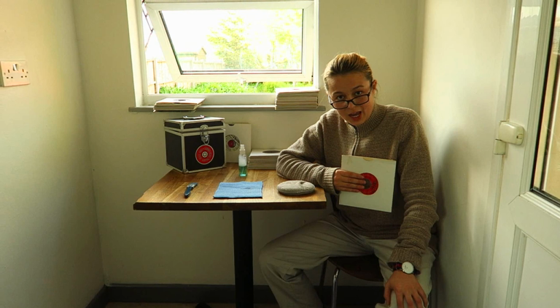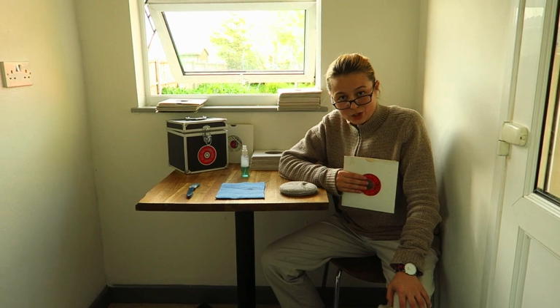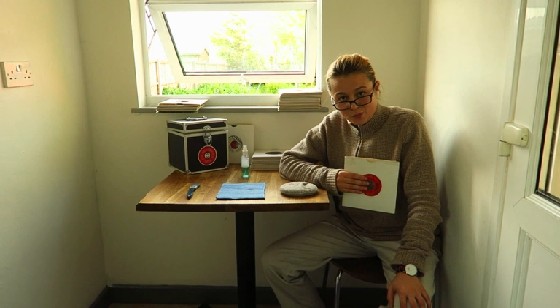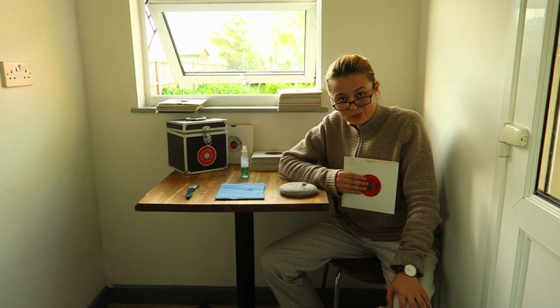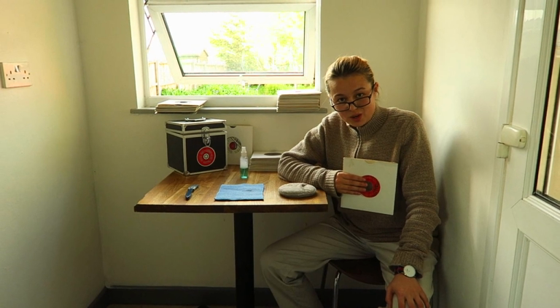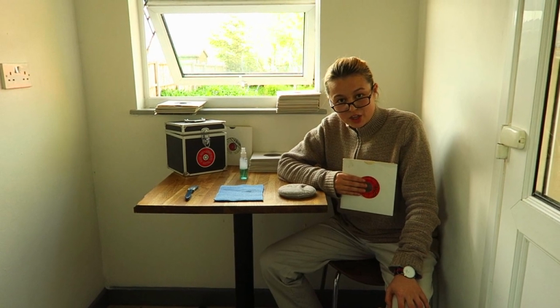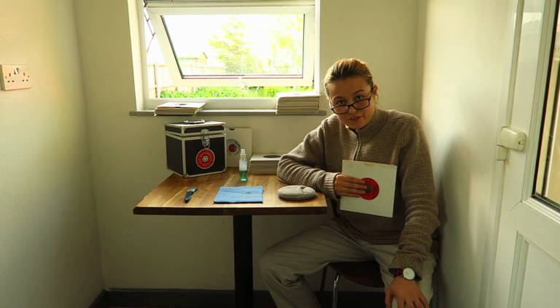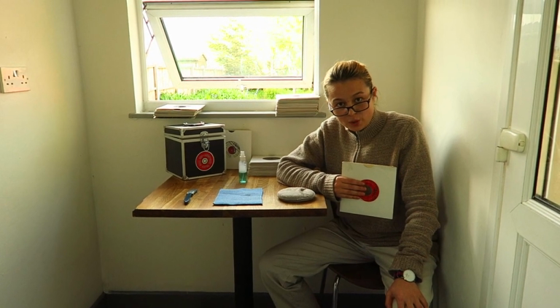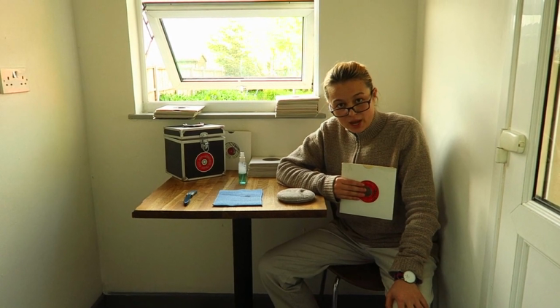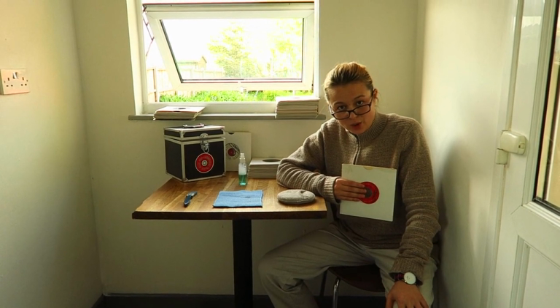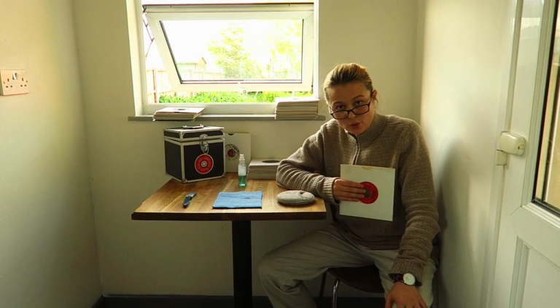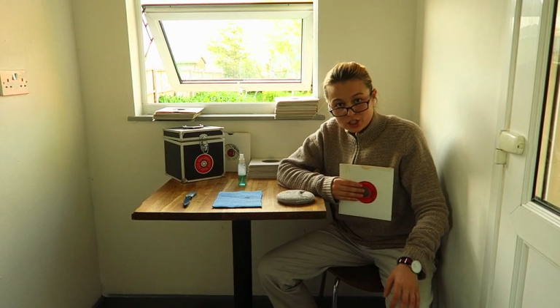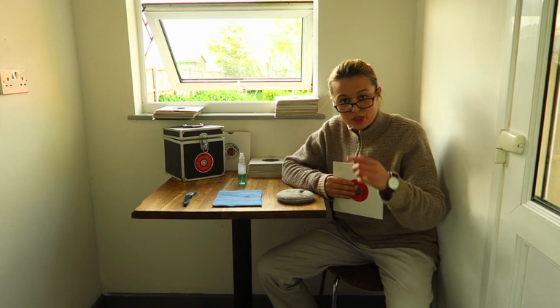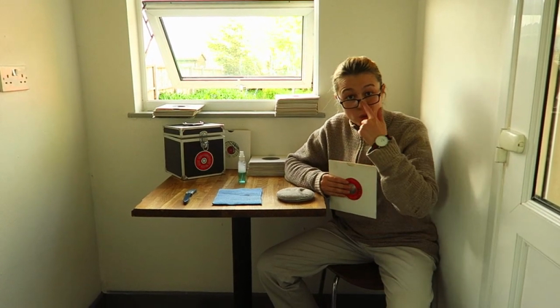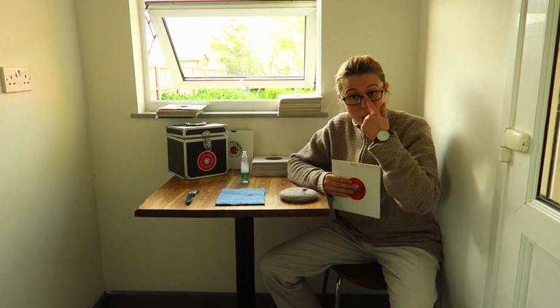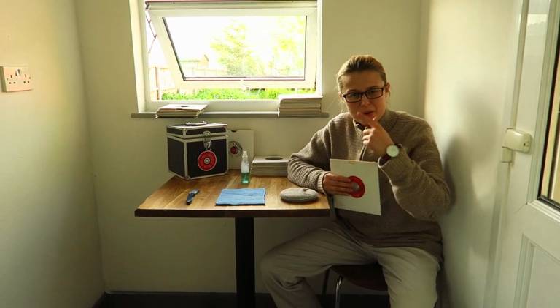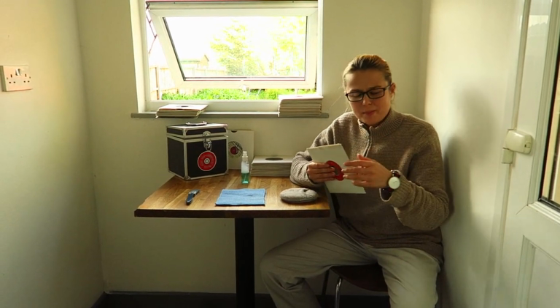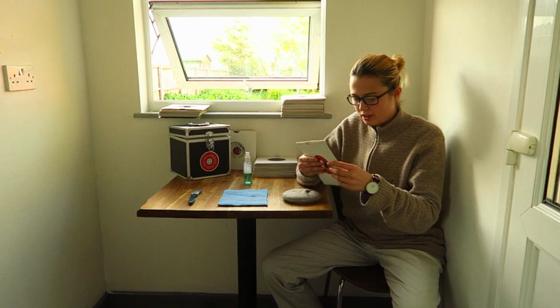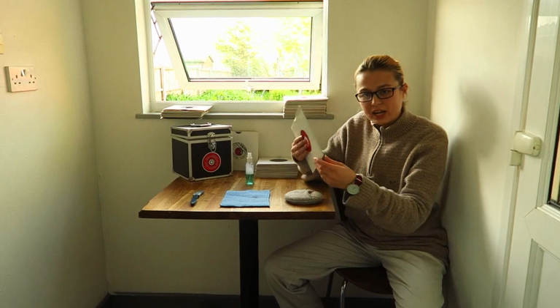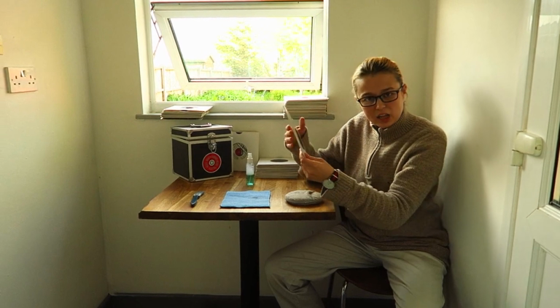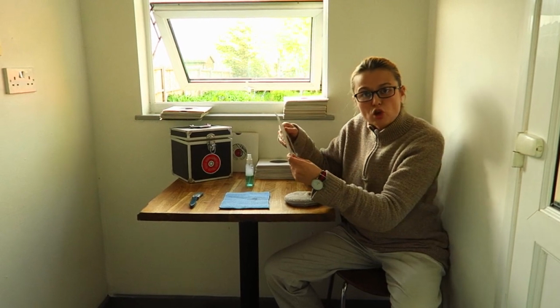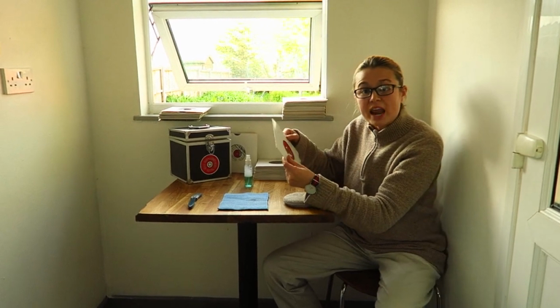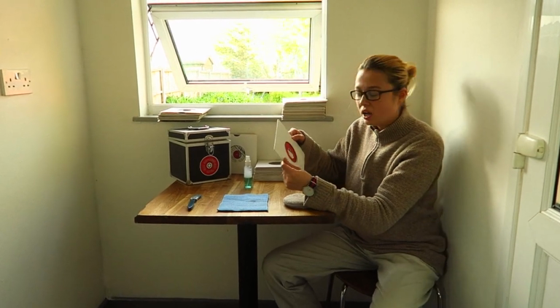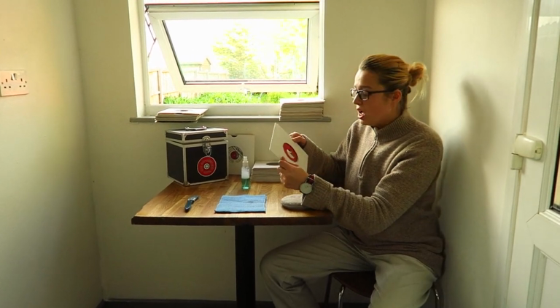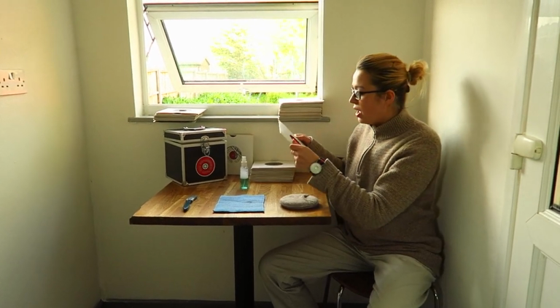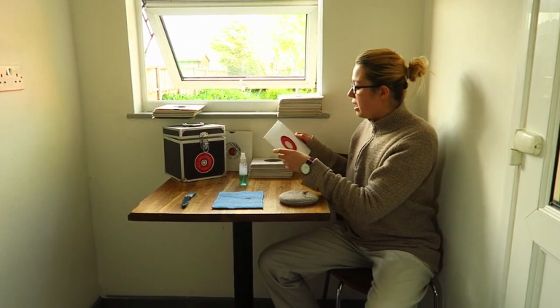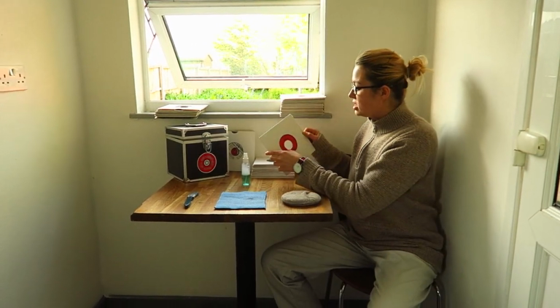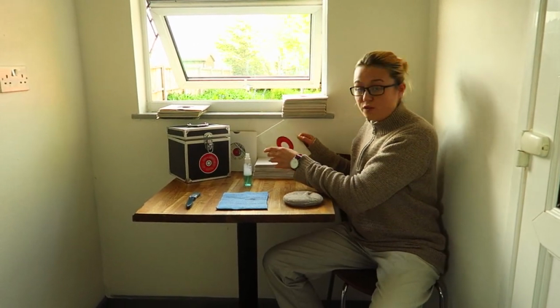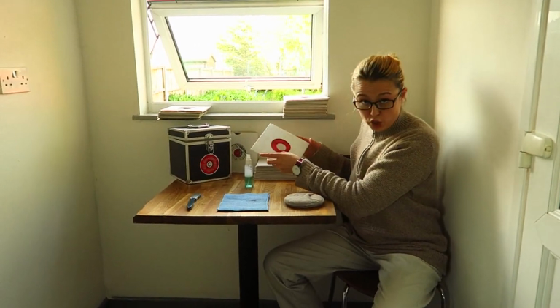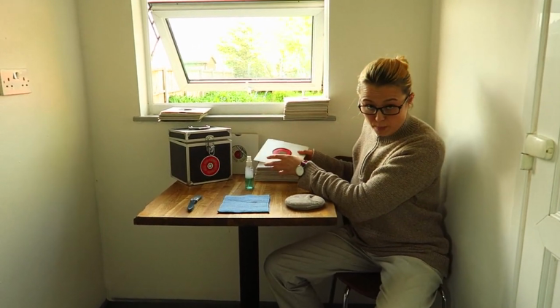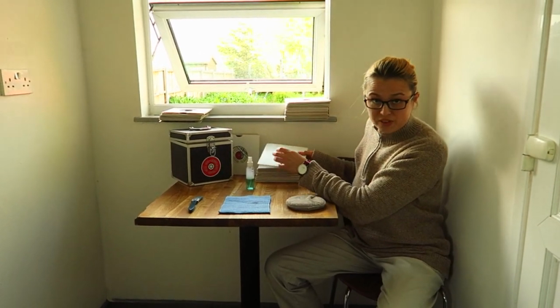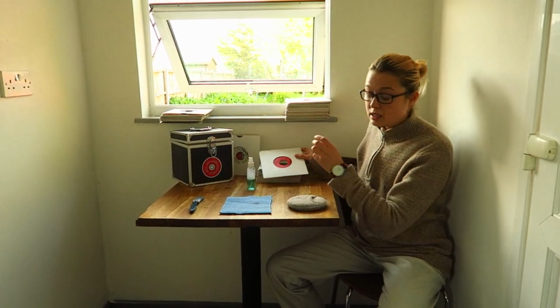Hello YouTube, welcome to another video. I thought I'd share with you my methods for cleaning. Through trial and error I've discovered a number of things.